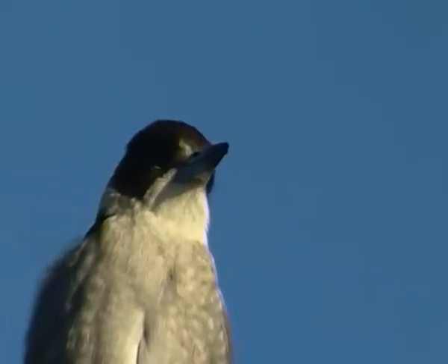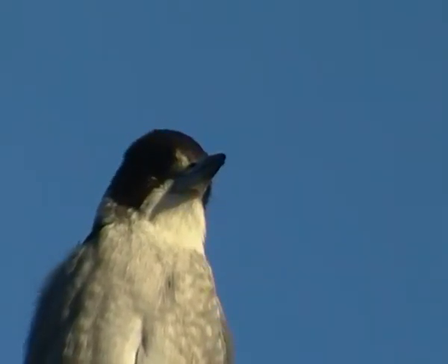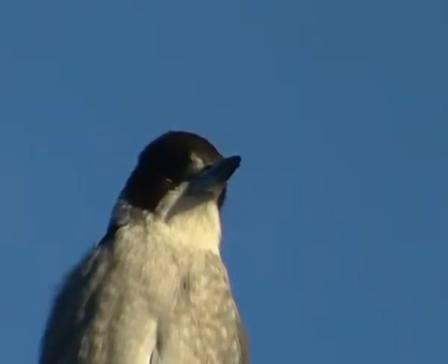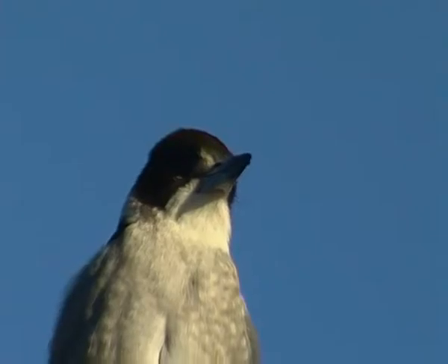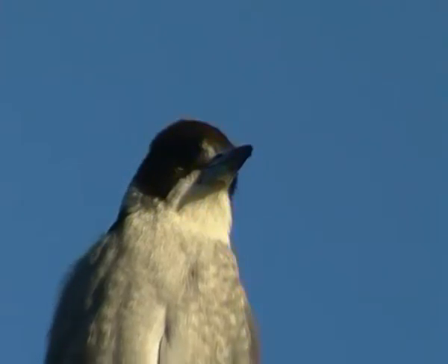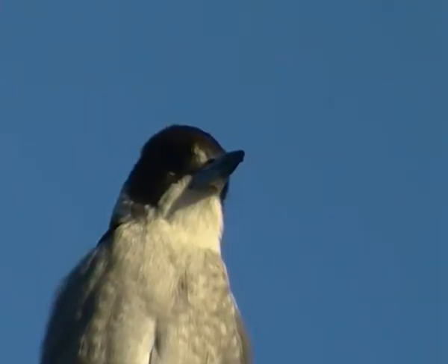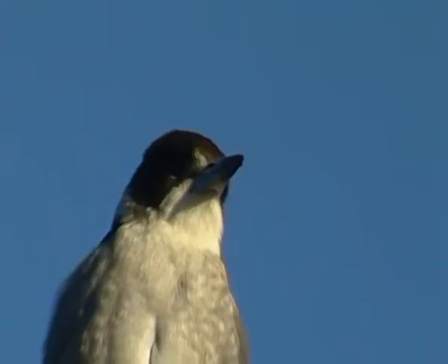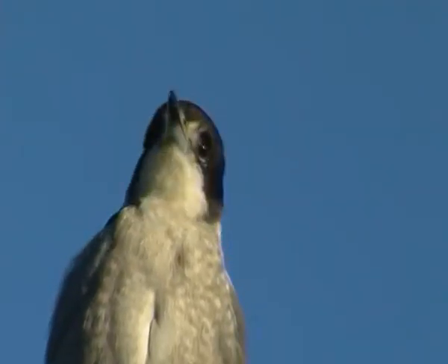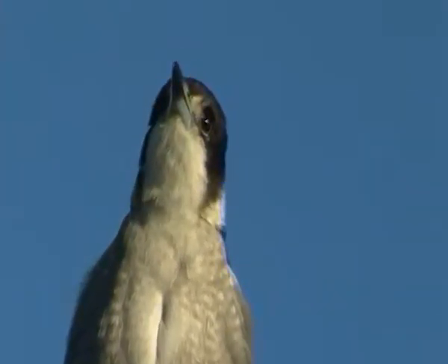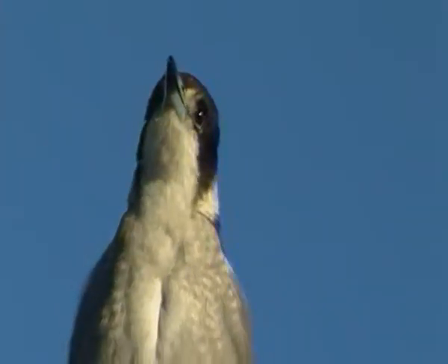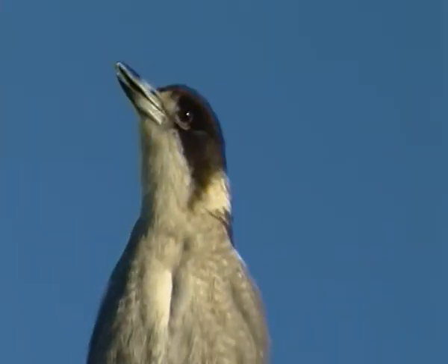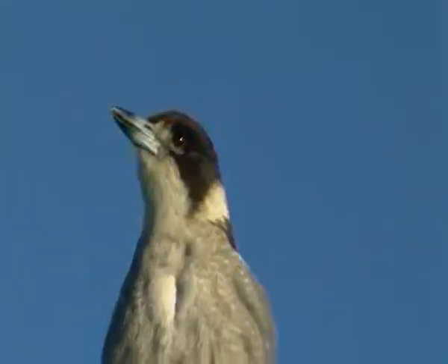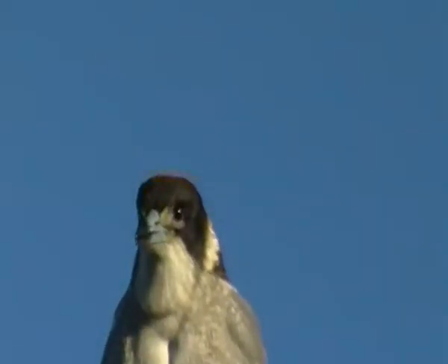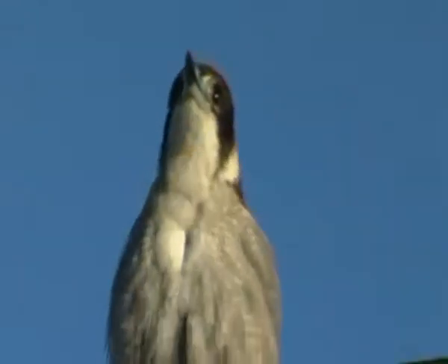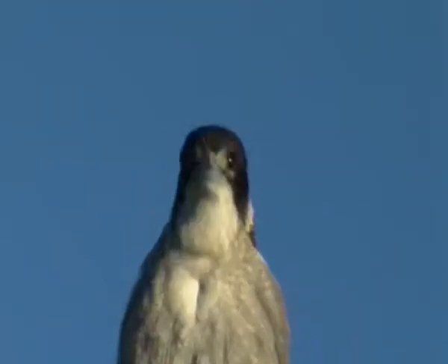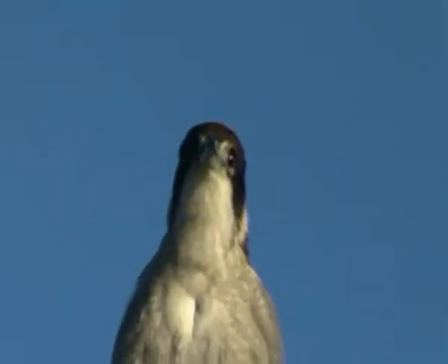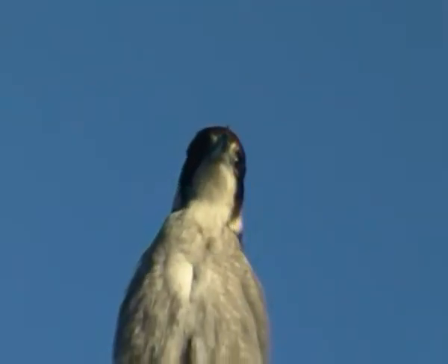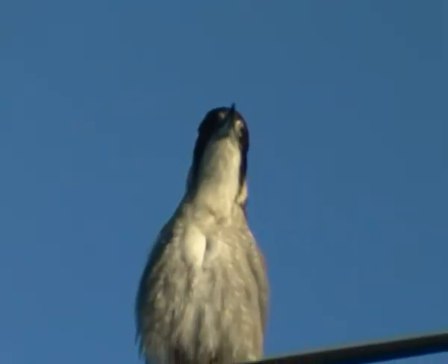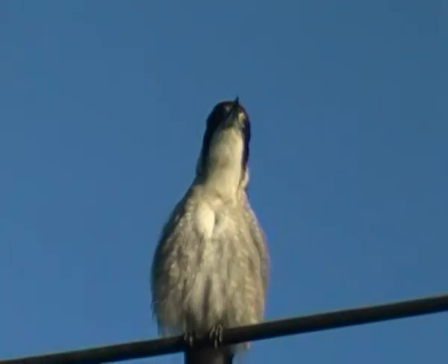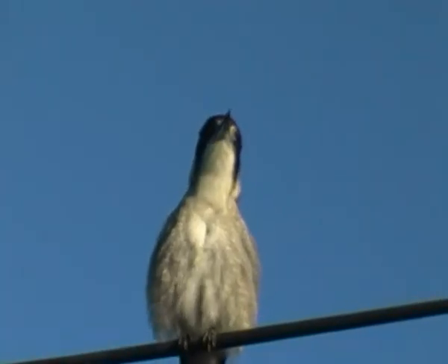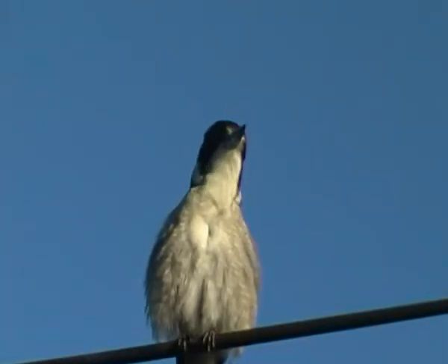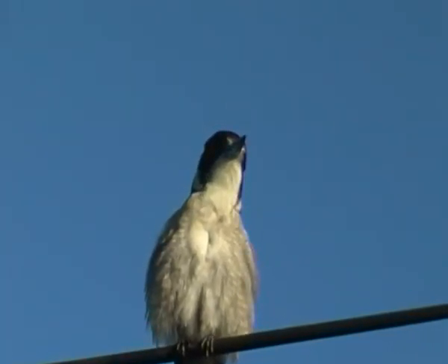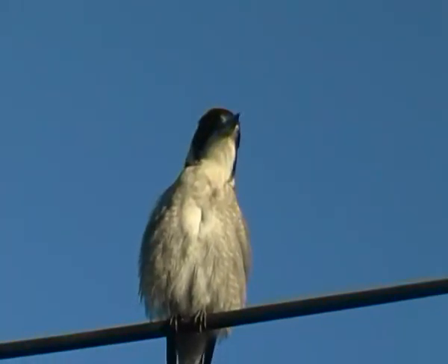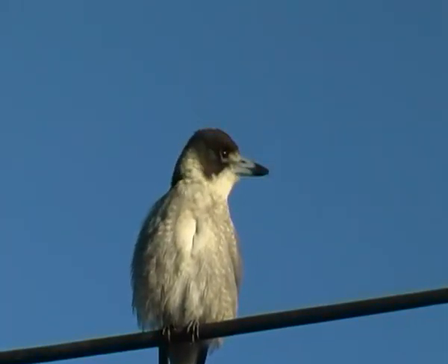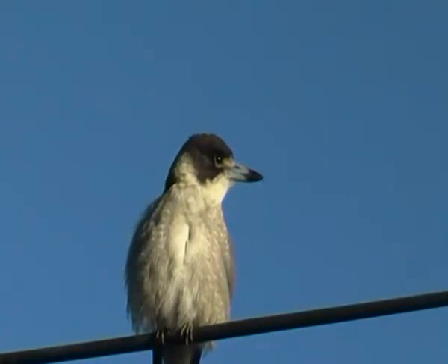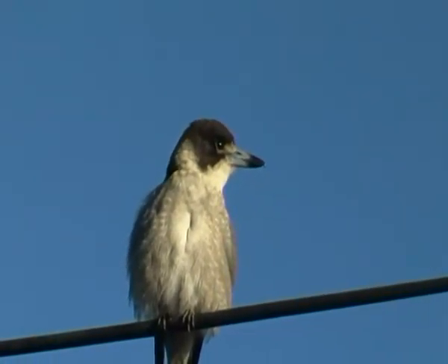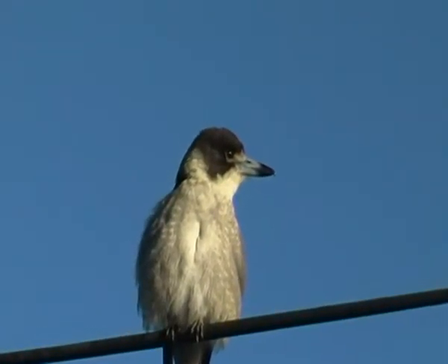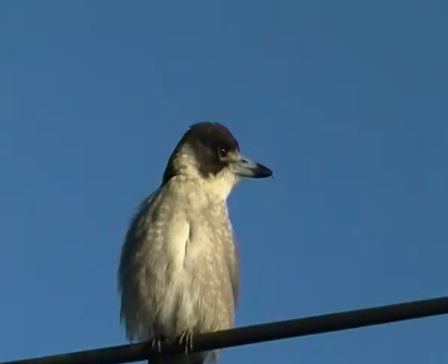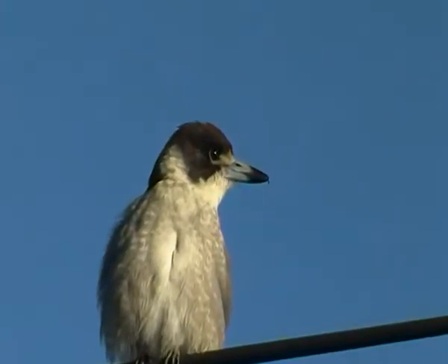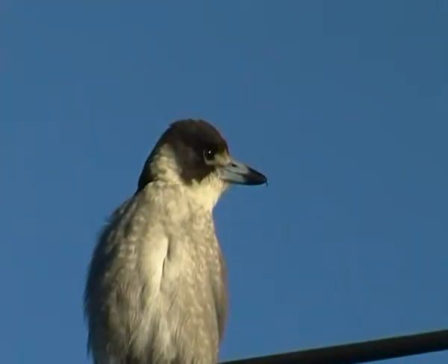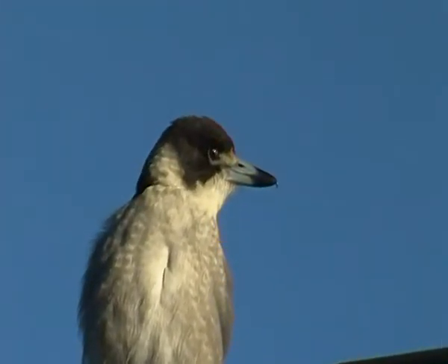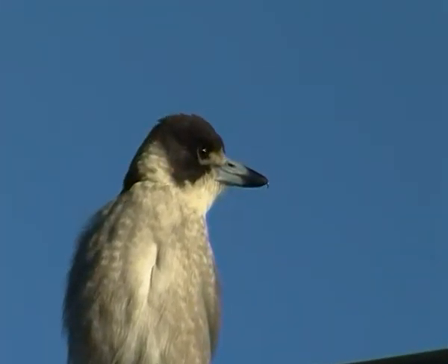They have lots of little caches of food, so they'll have lots of hiding places. Like a butcher, they will hang their food on hooks. Very clever.